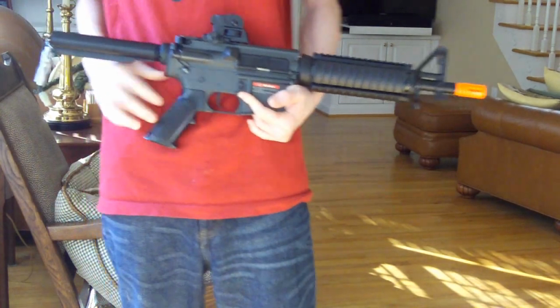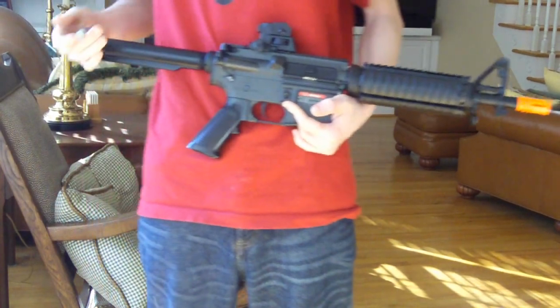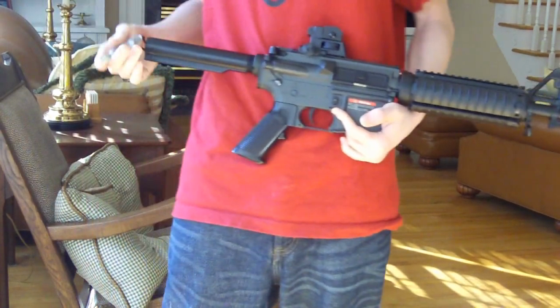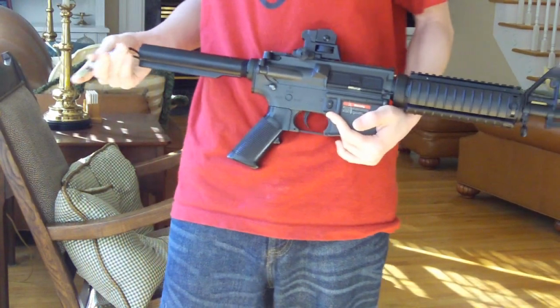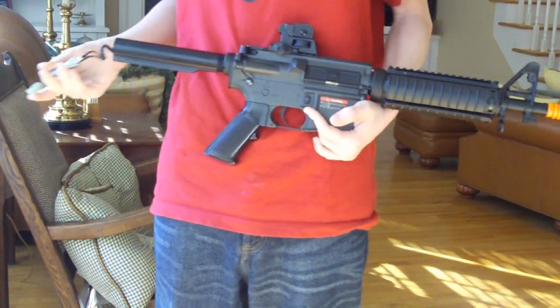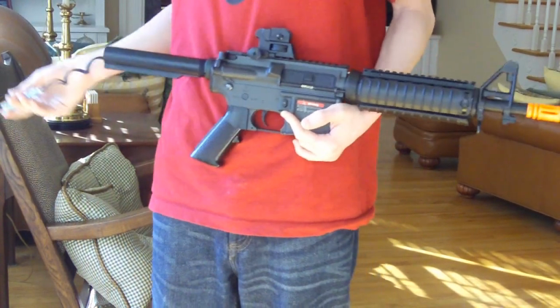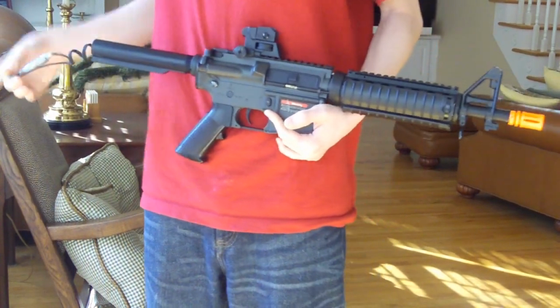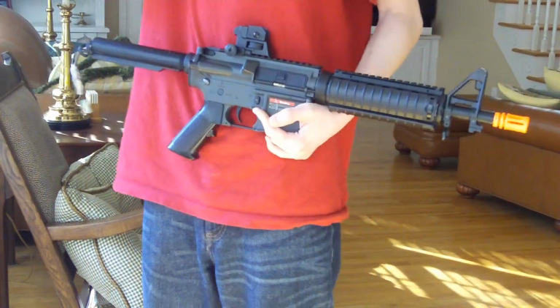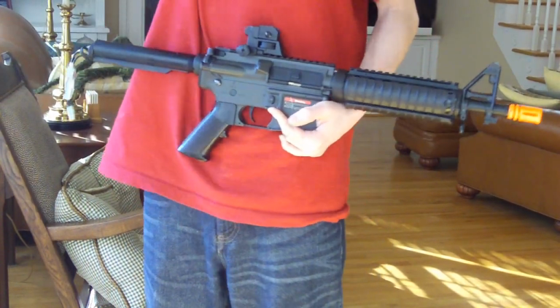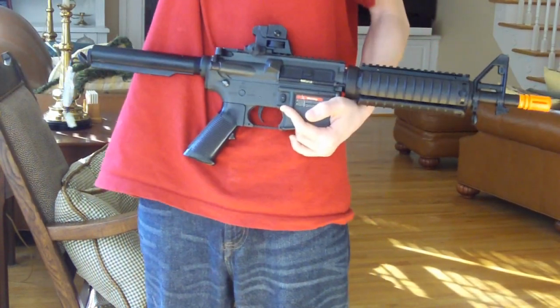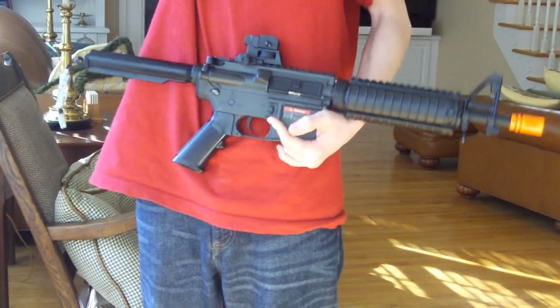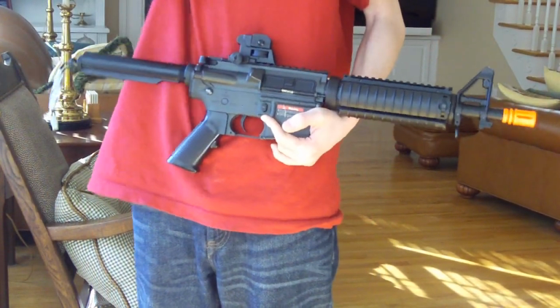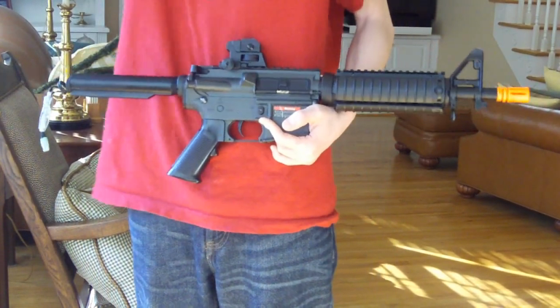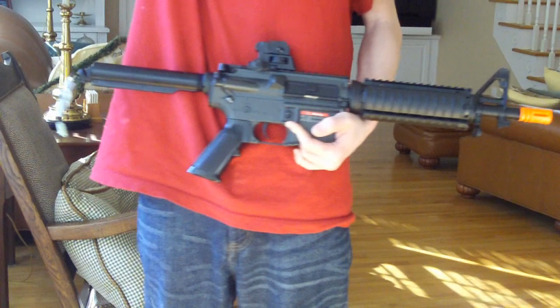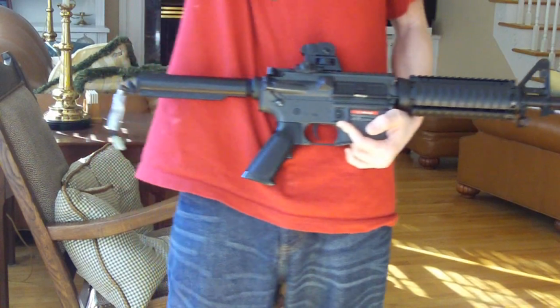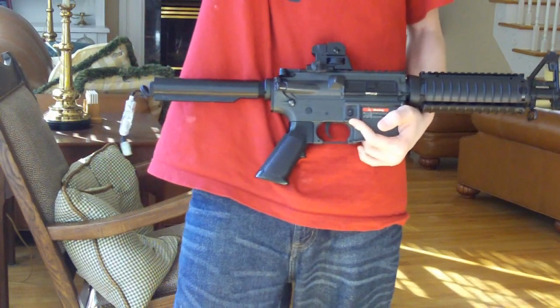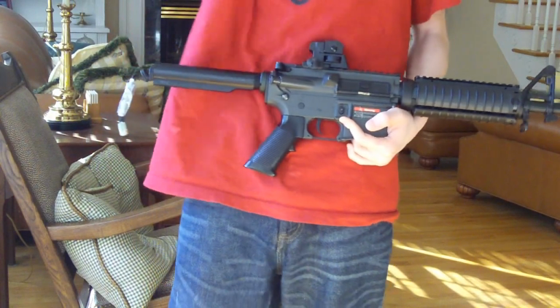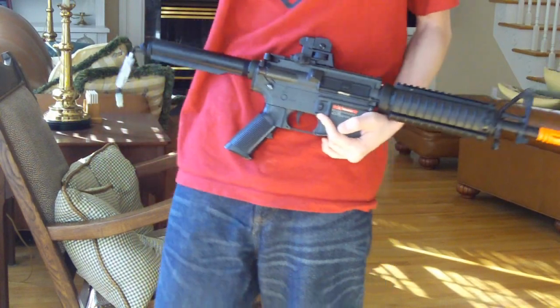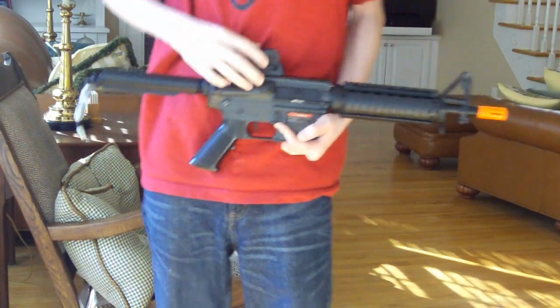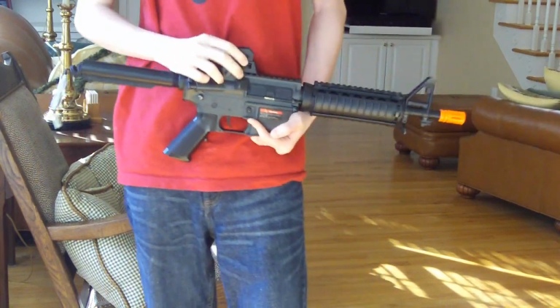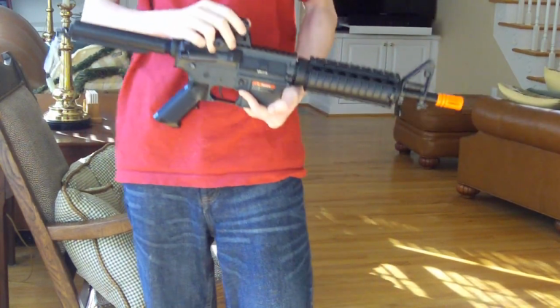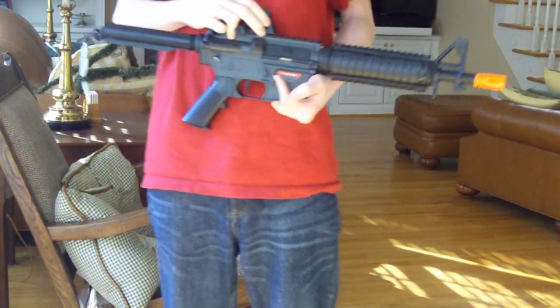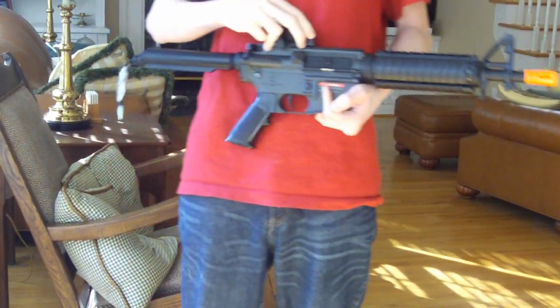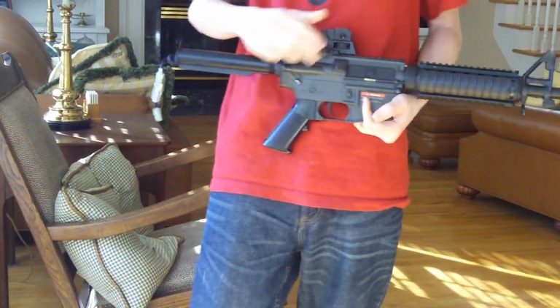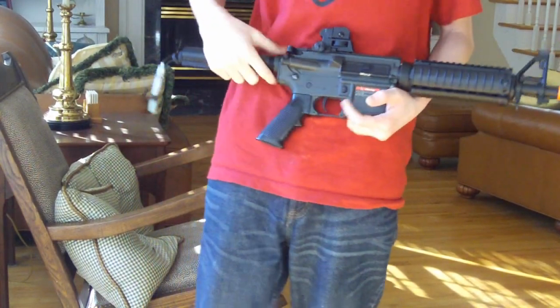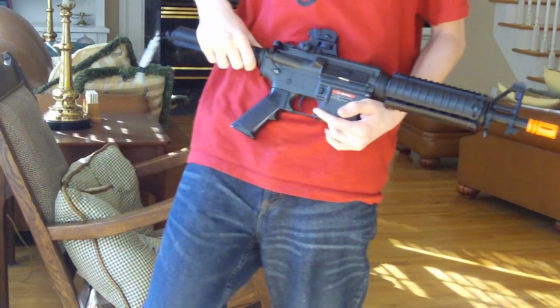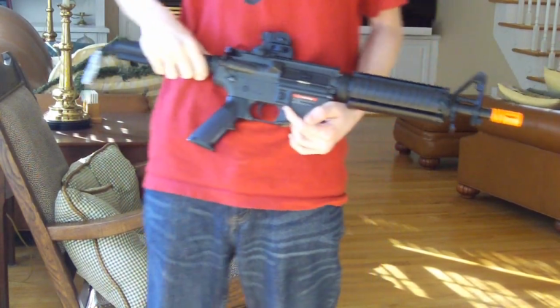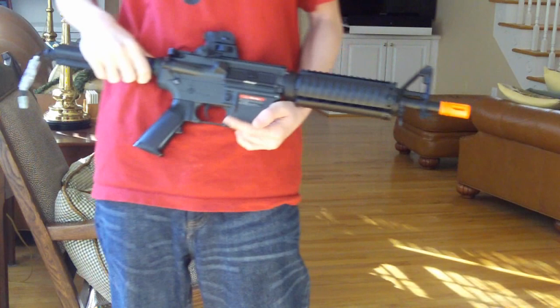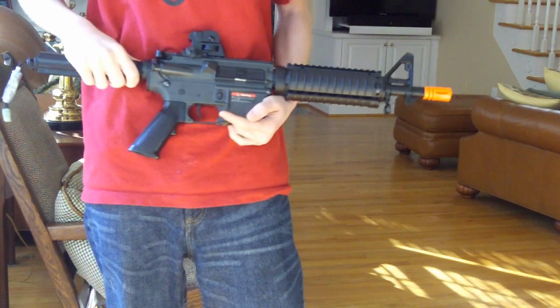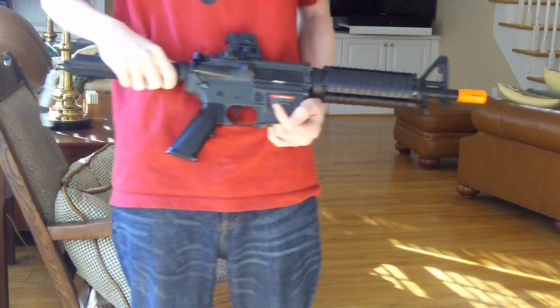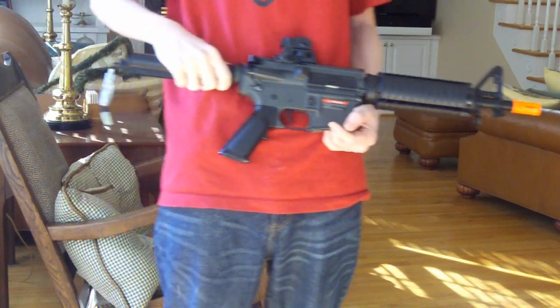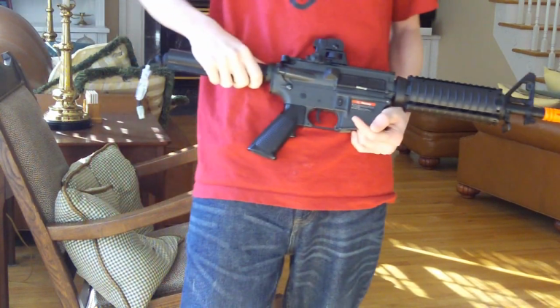When I first got it, the battery broke when I tried to get it out of the stock, but luckily I got a new one for free. Airsoft Megastore — good customer service. That was when I had no clue about anything.